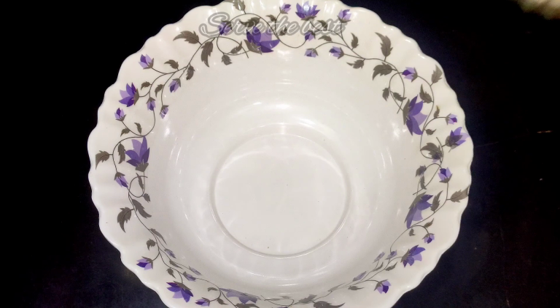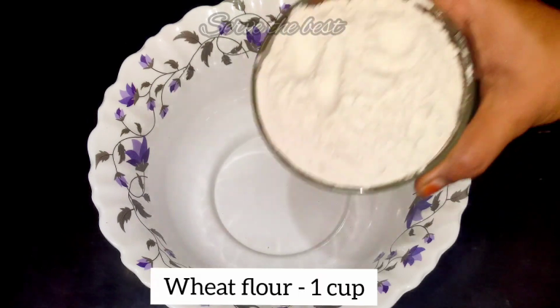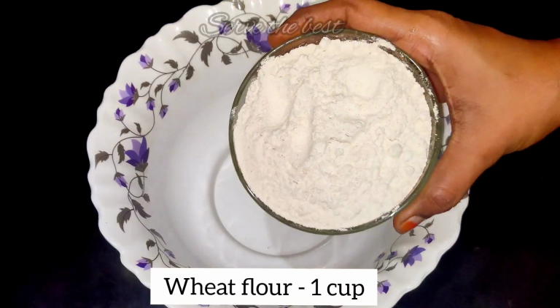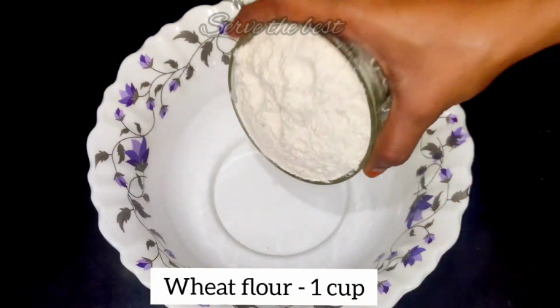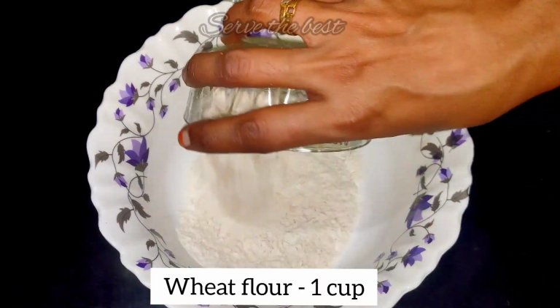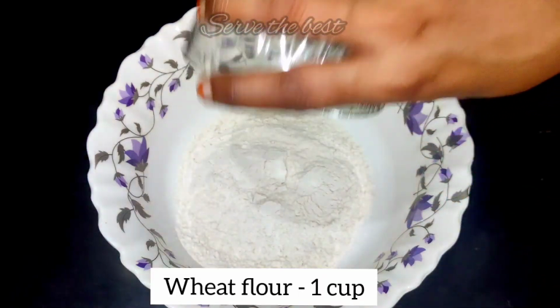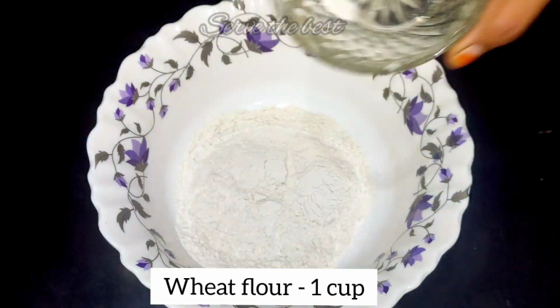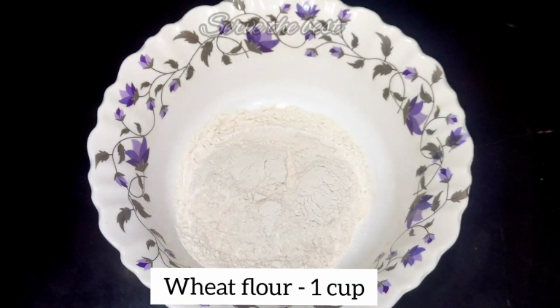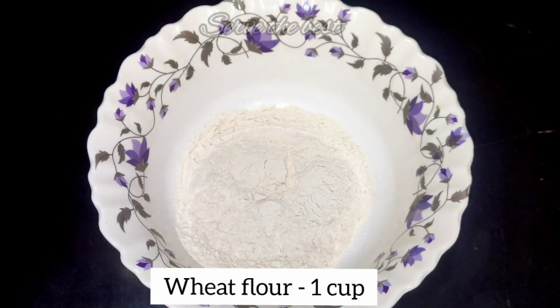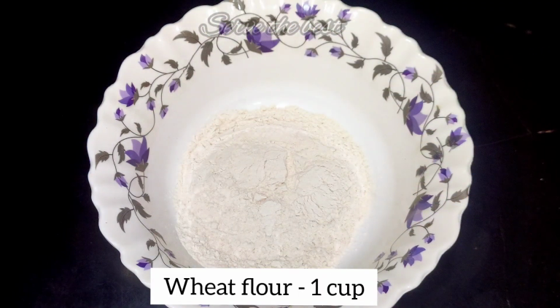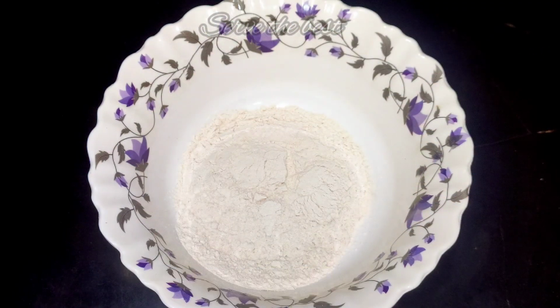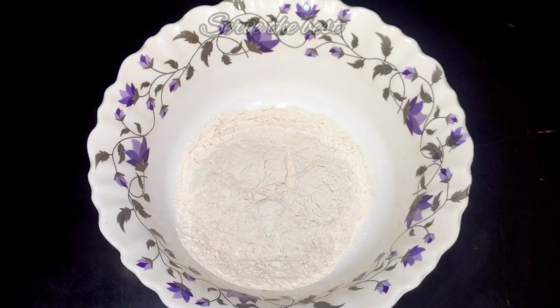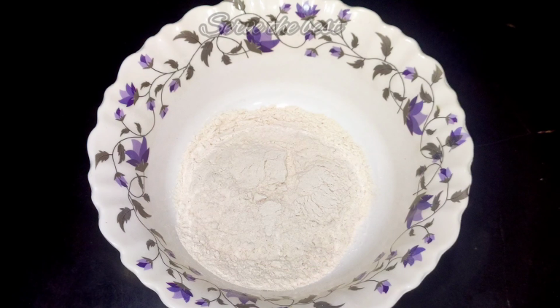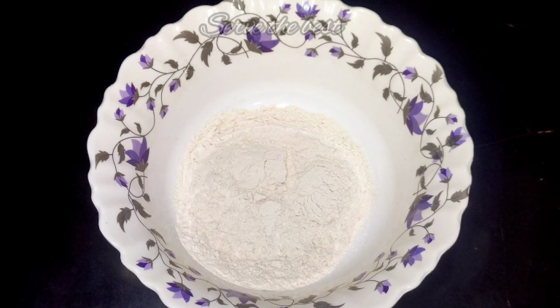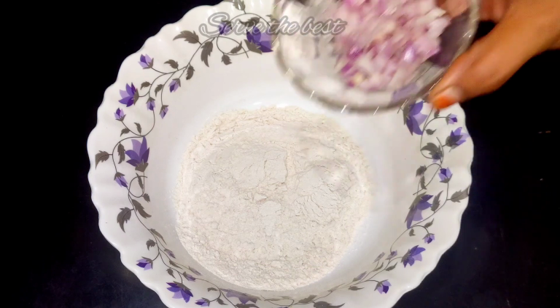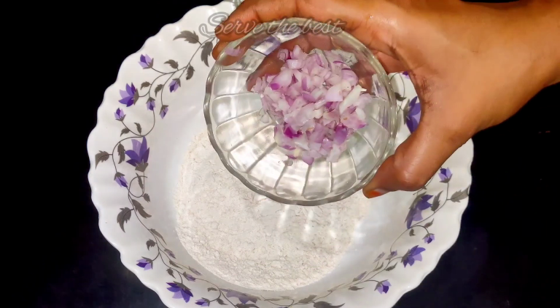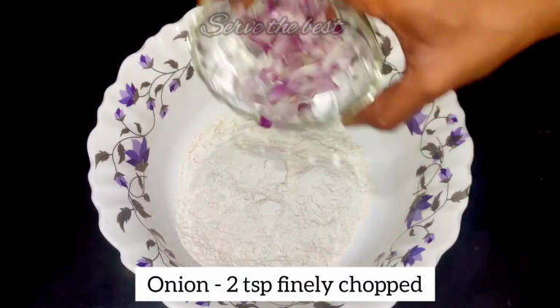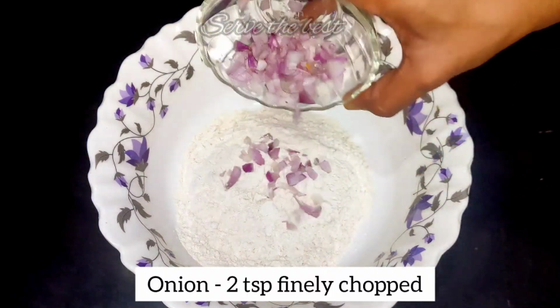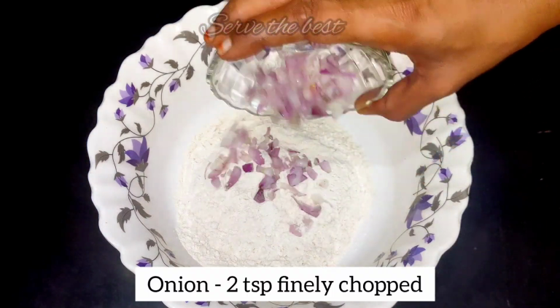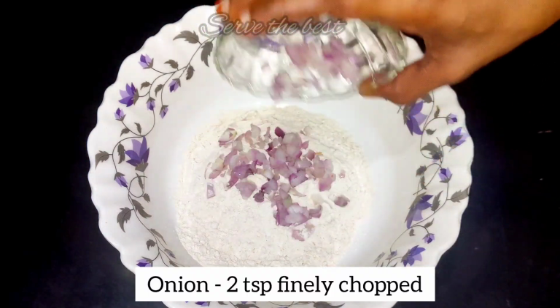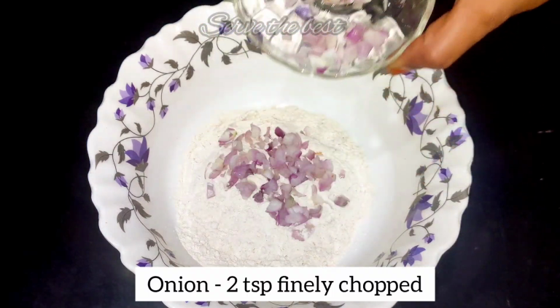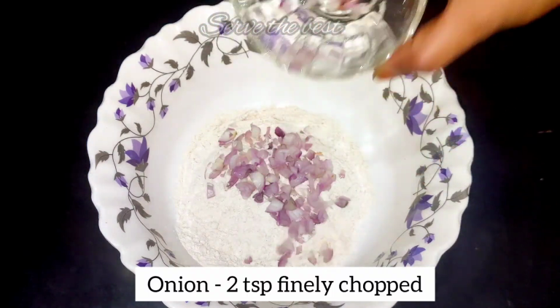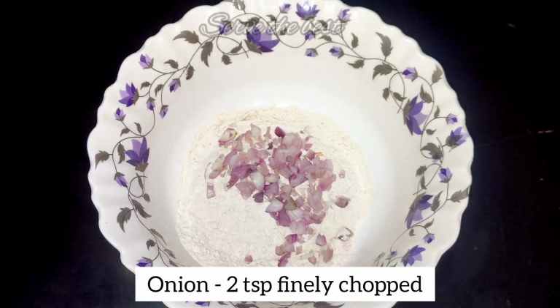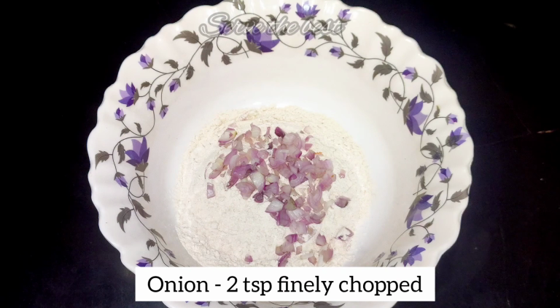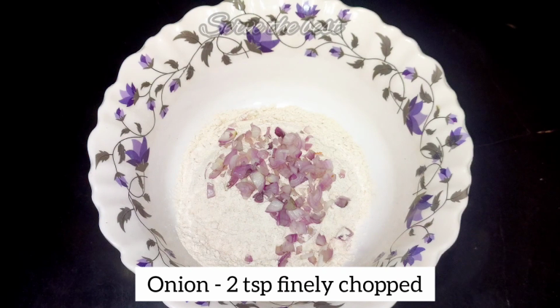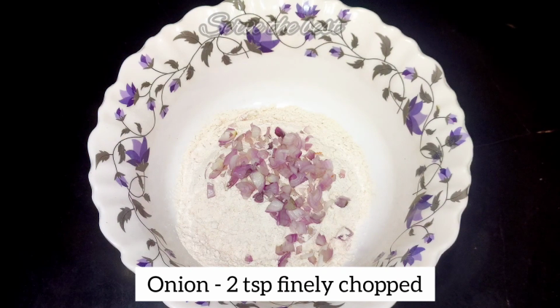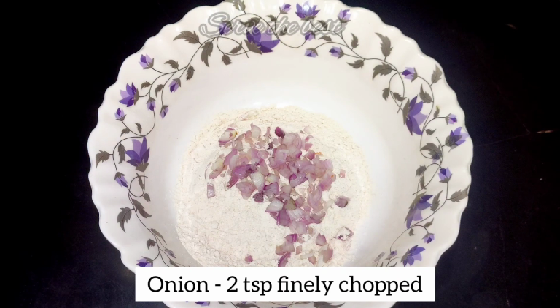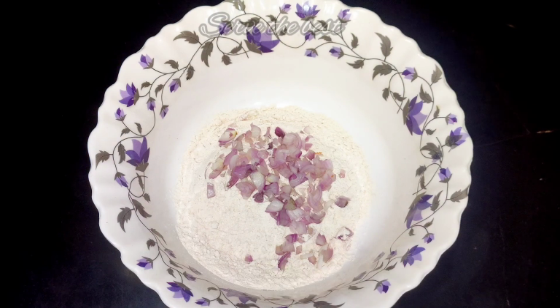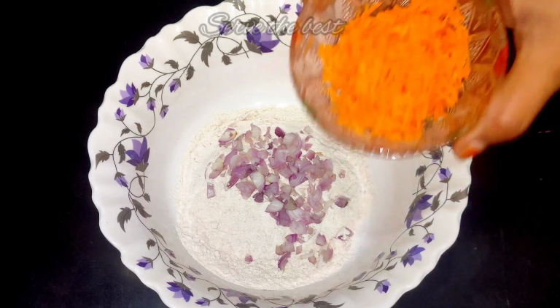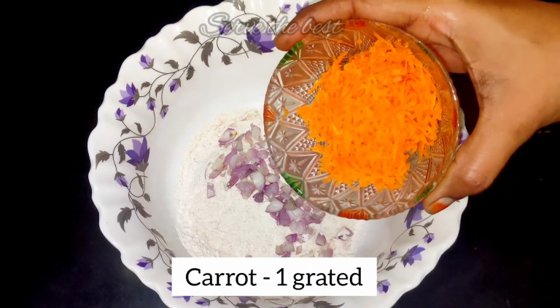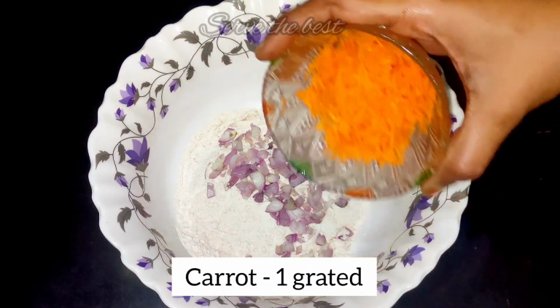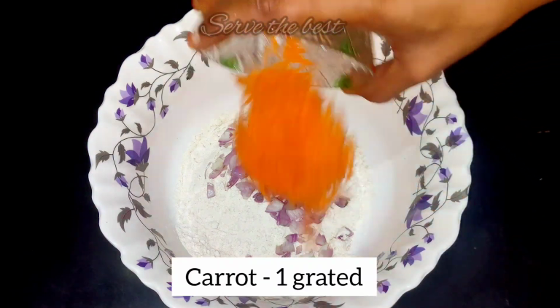First, put a bowl. 1 cup of garlic. 2 teaspoons of garlic. 1 carrot.